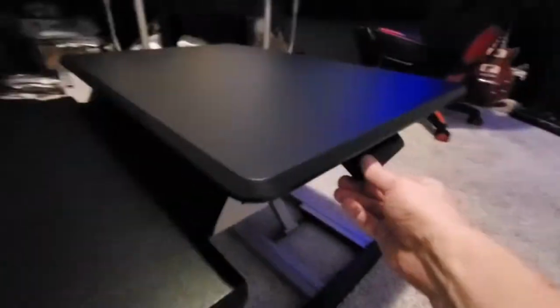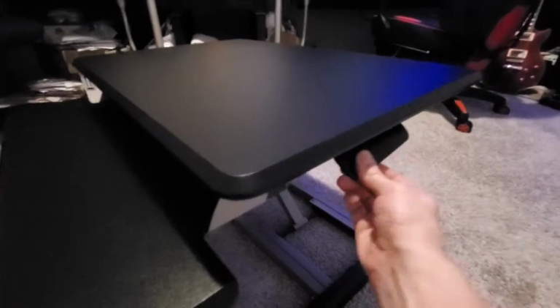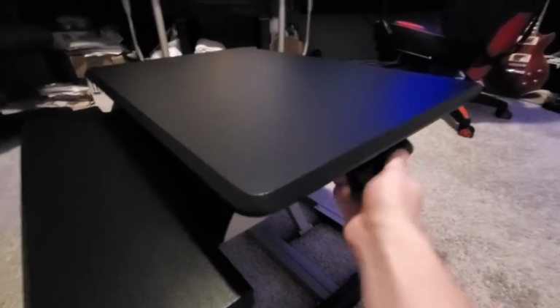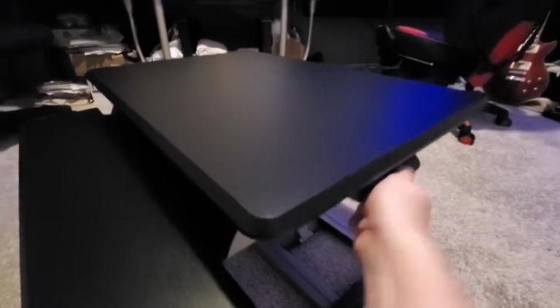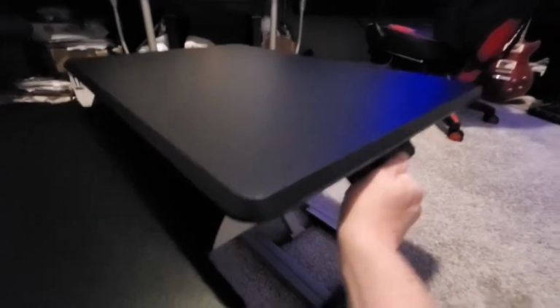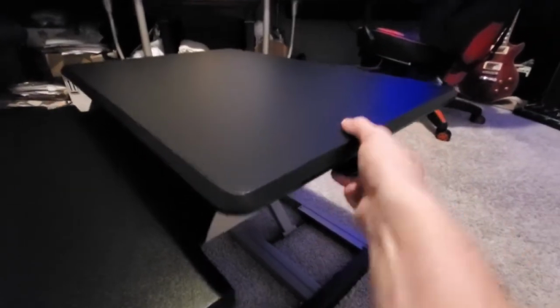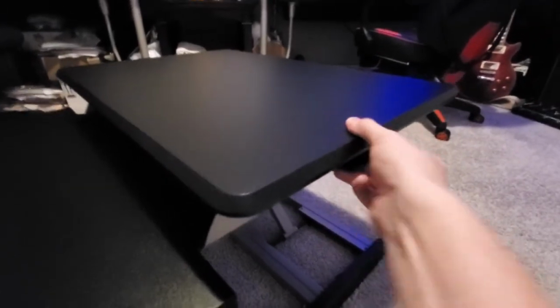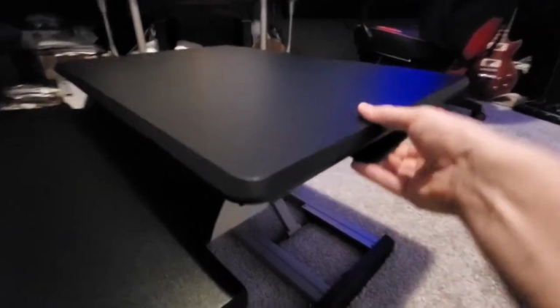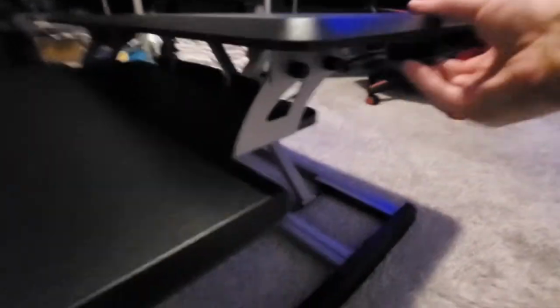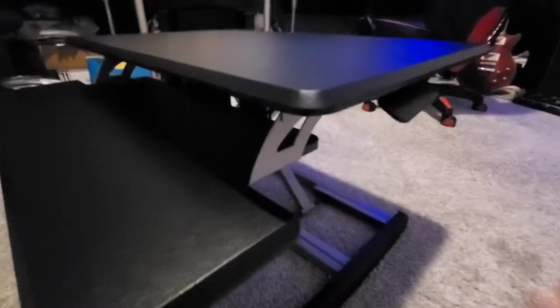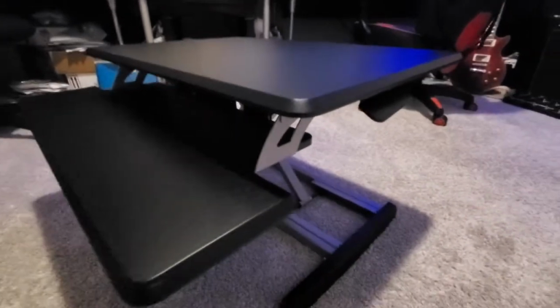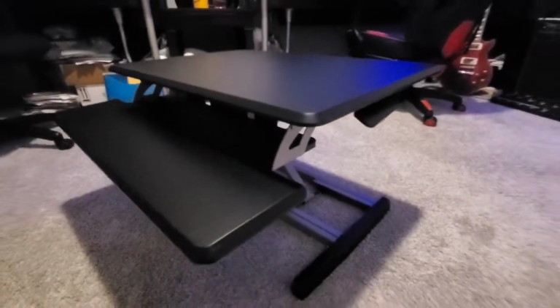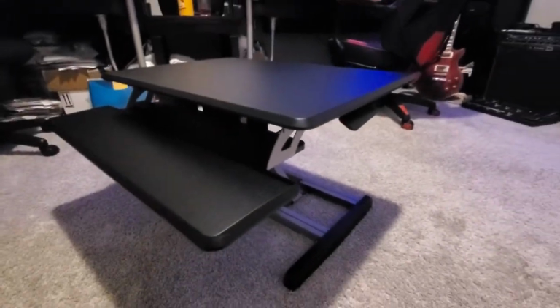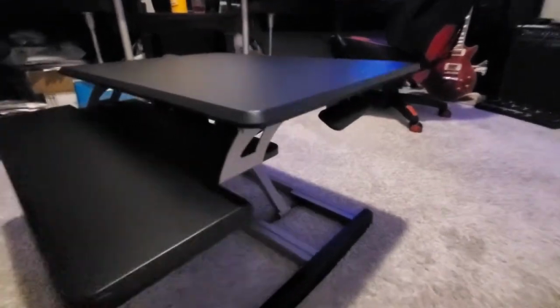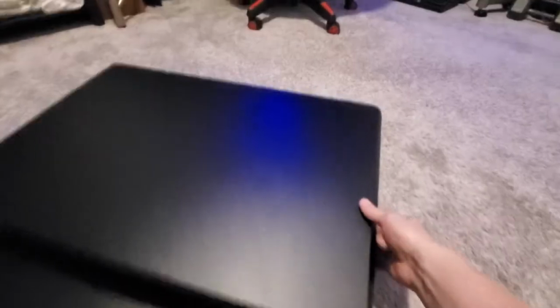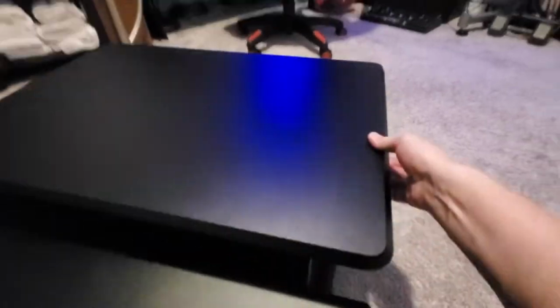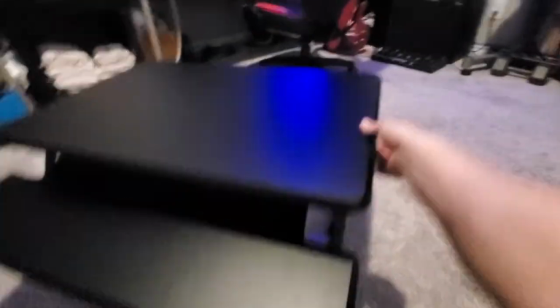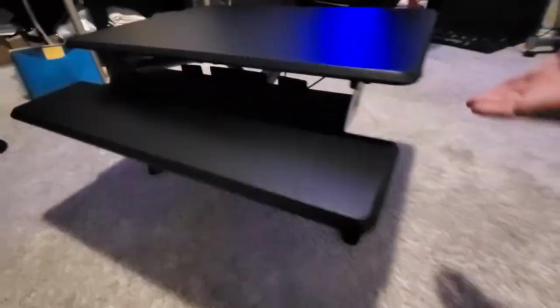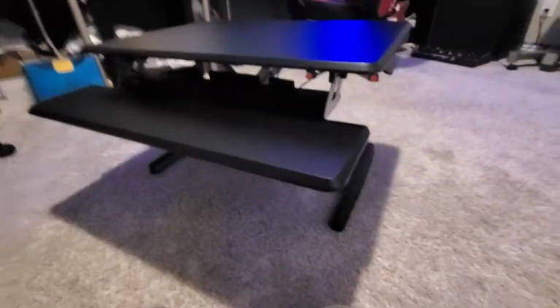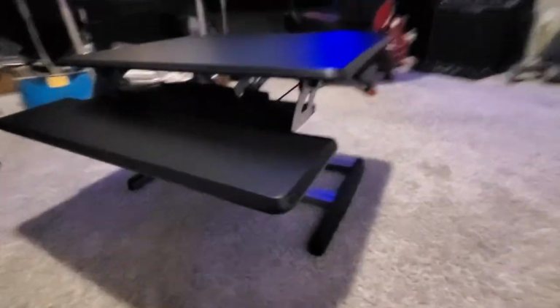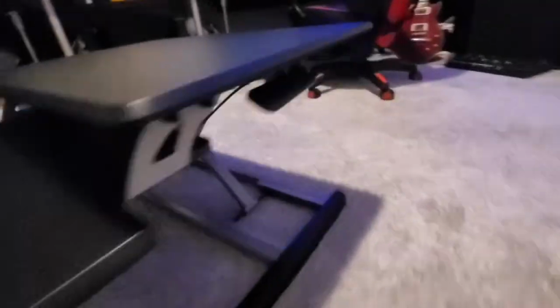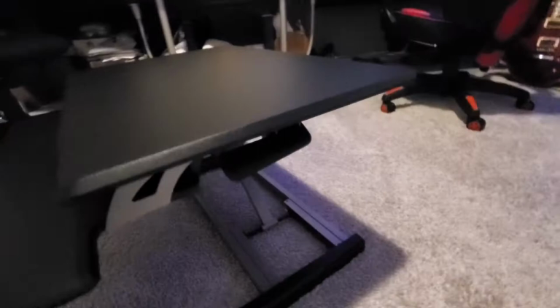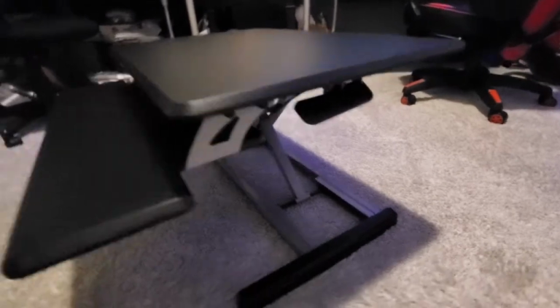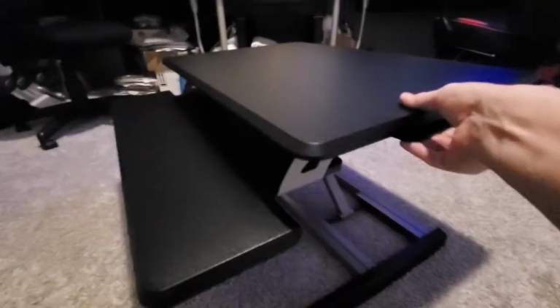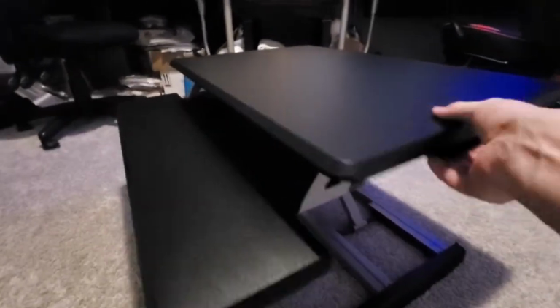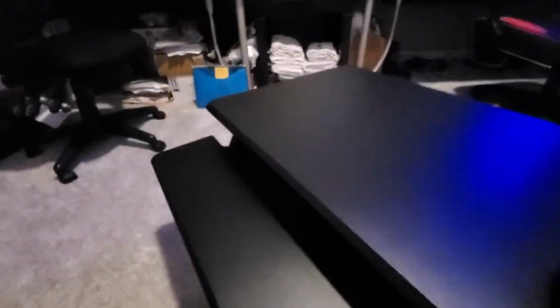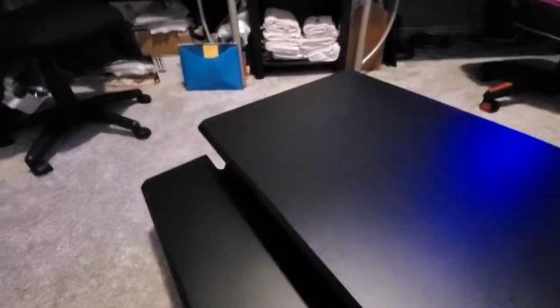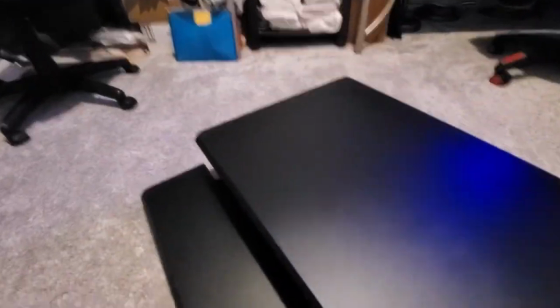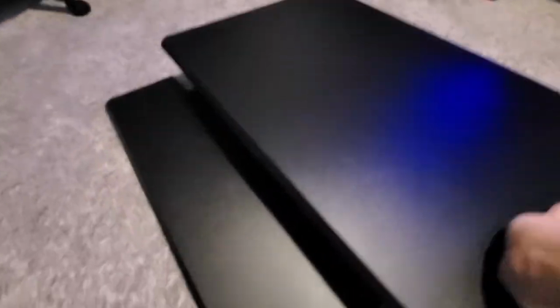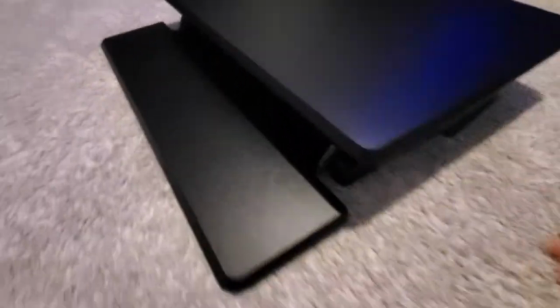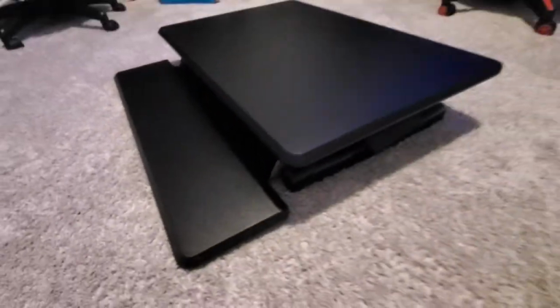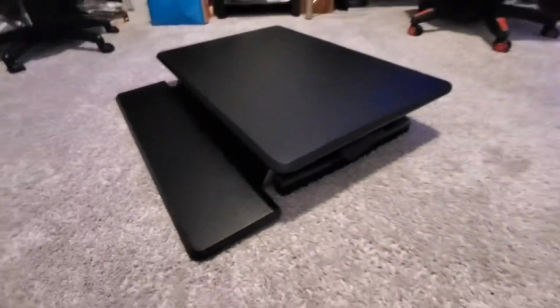With the side handle, just pull up so you can raise and lower the desk. You should probably lower the desk all the way before you install it — it'll be easier.